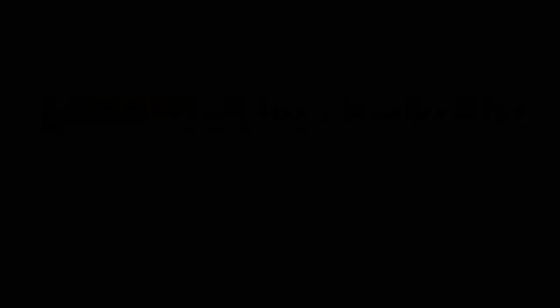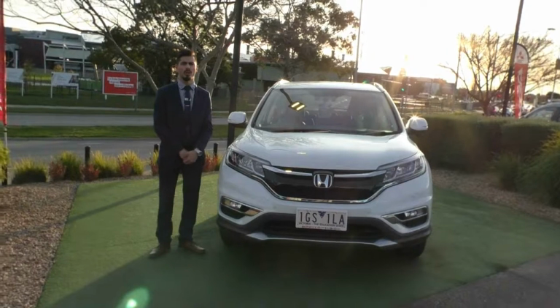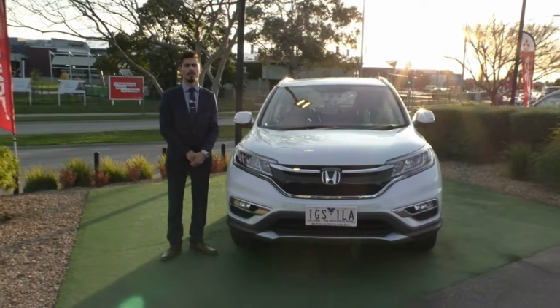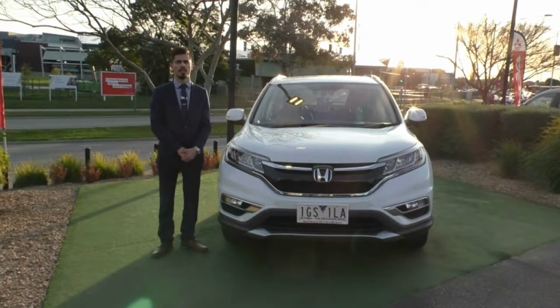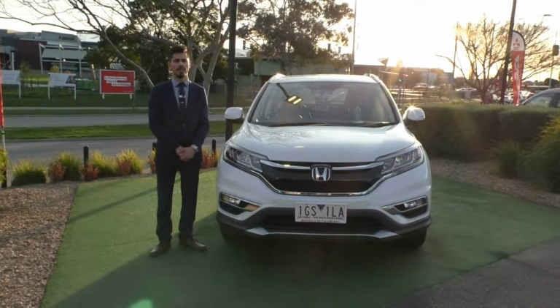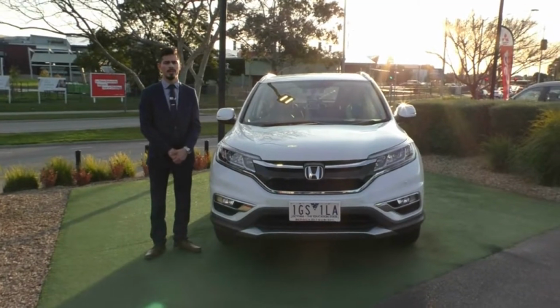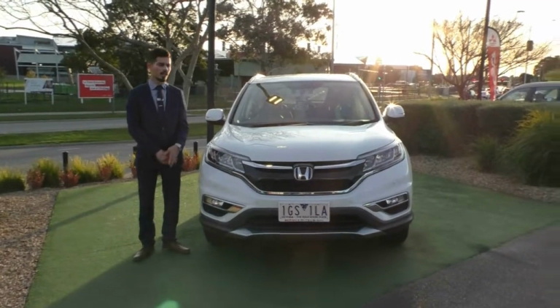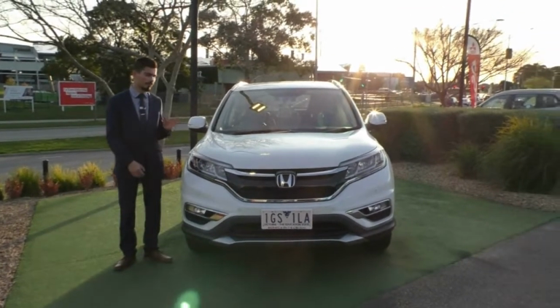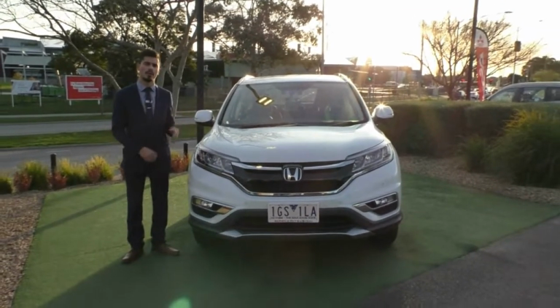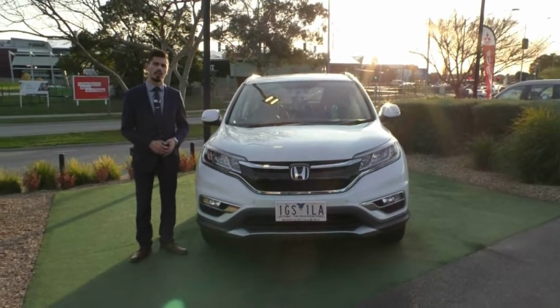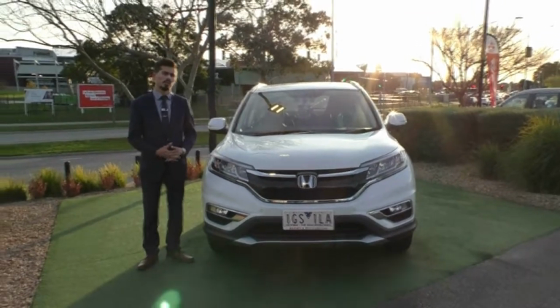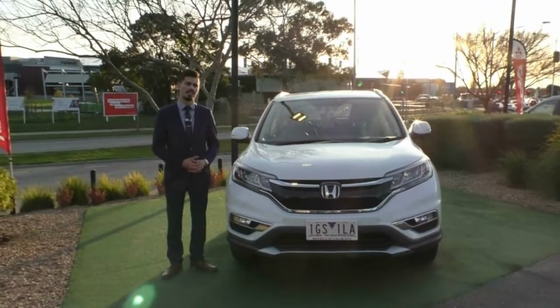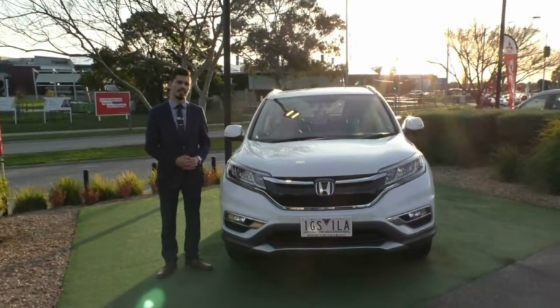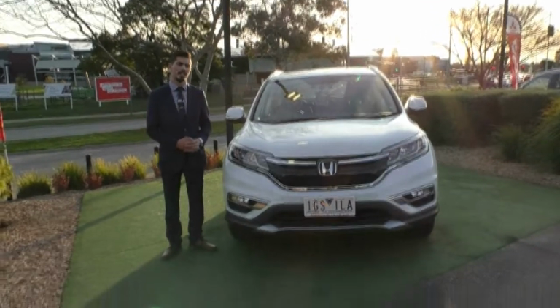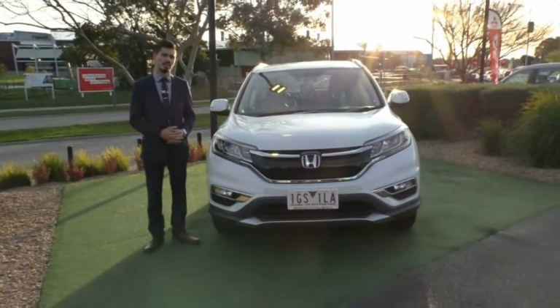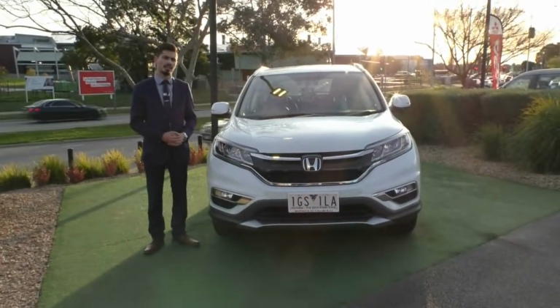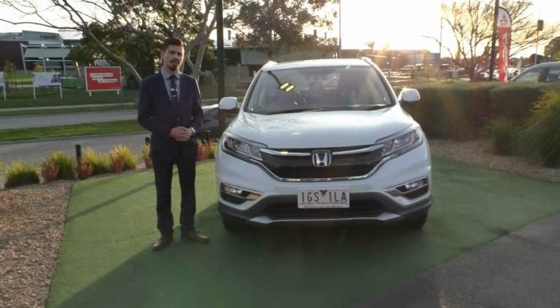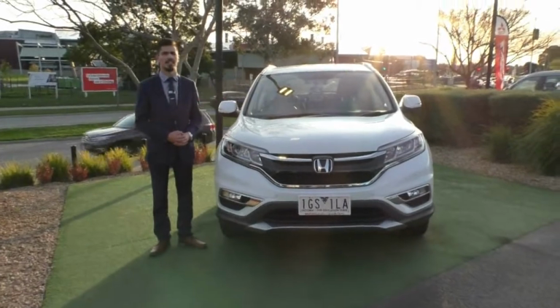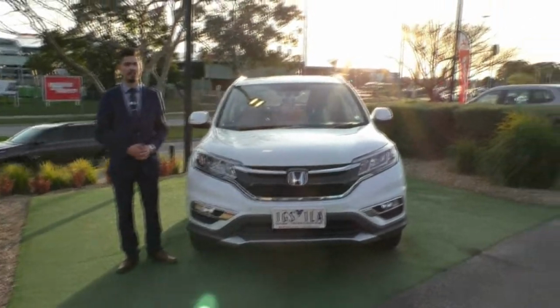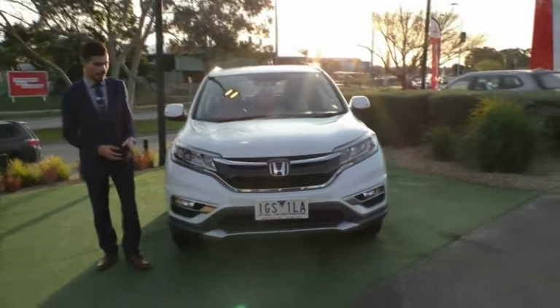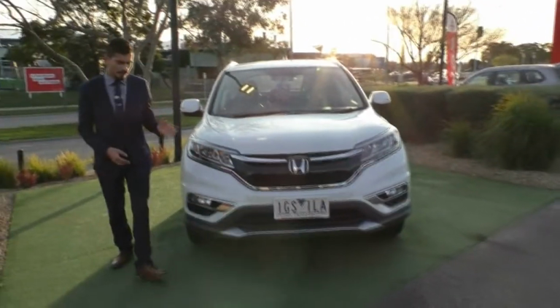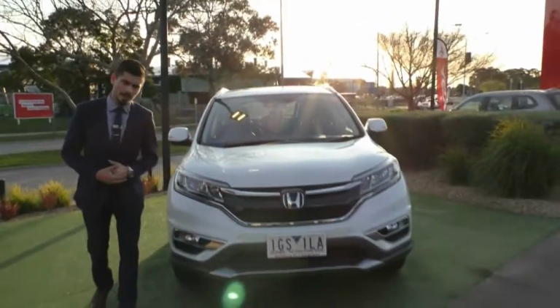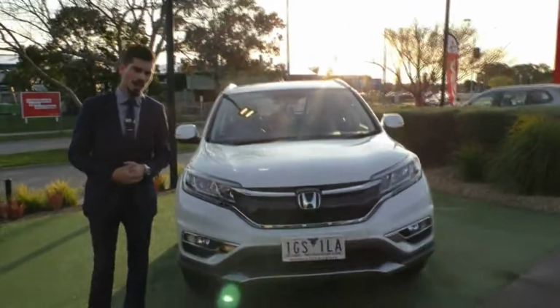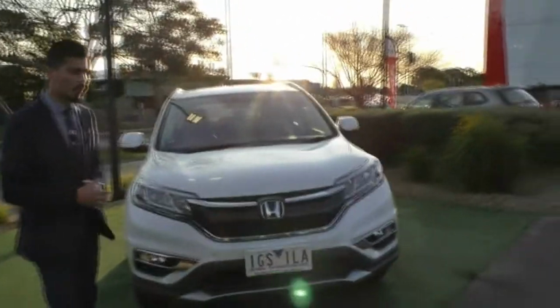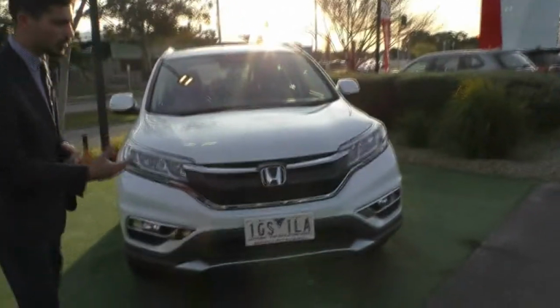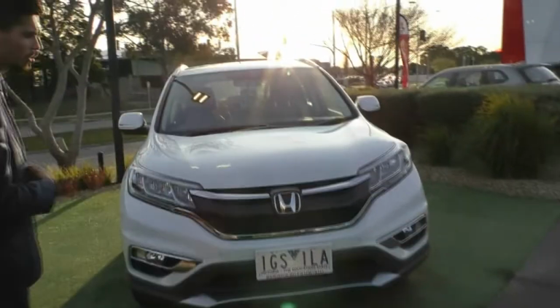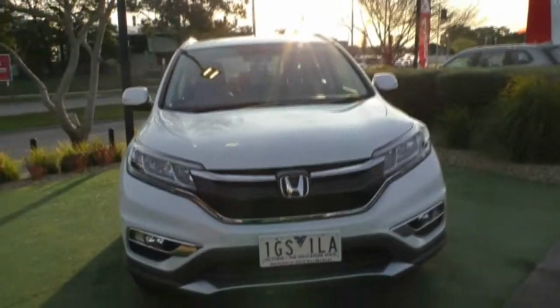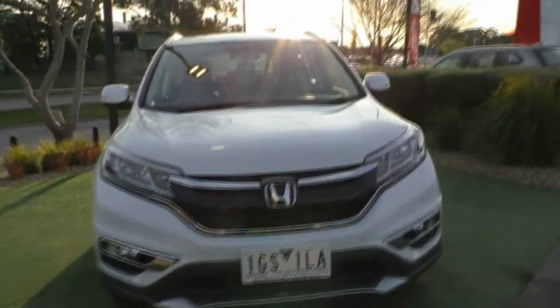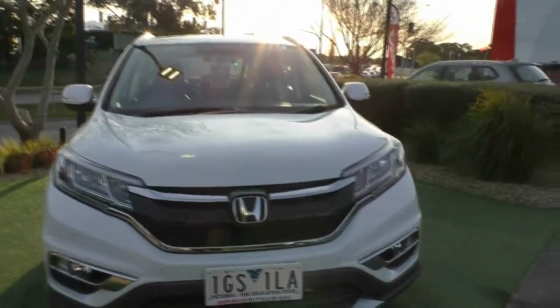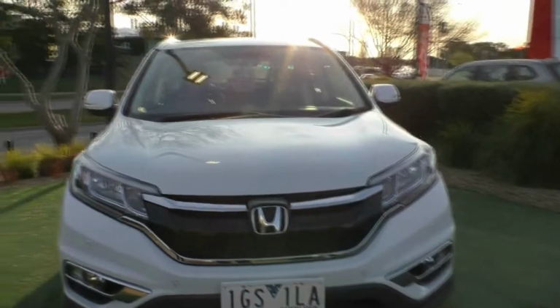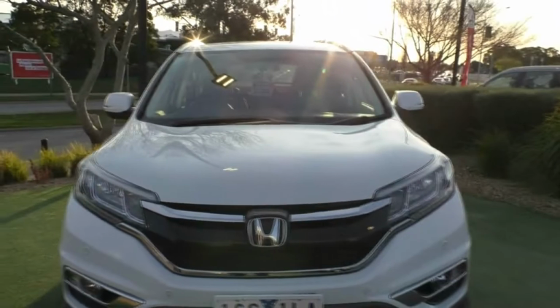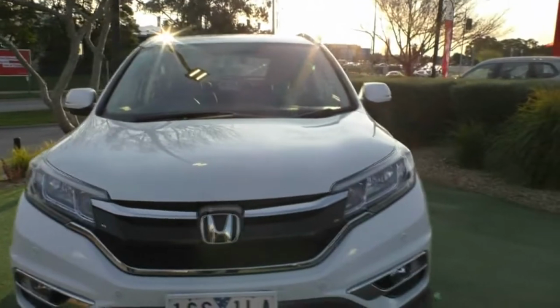Hello and welcome to Beric Mitsubishi. My name is Jamie and today I'm going to give you a full walk-around video on this 2016 Honda CR-V Limited Edition. We'll start off on the front of the car, run you through the condition and also the features inside and out as well.